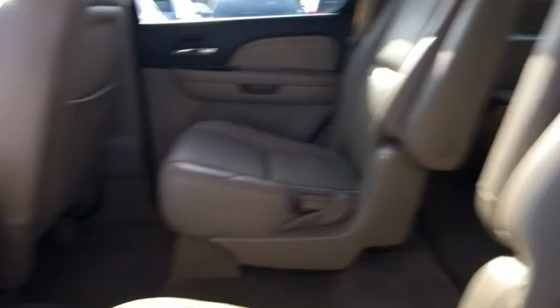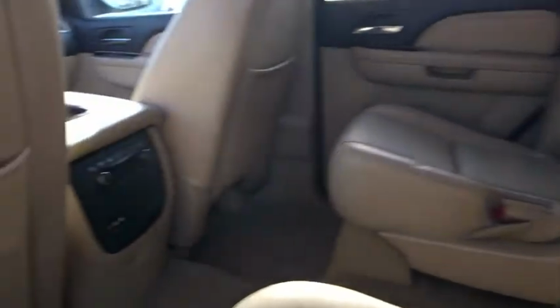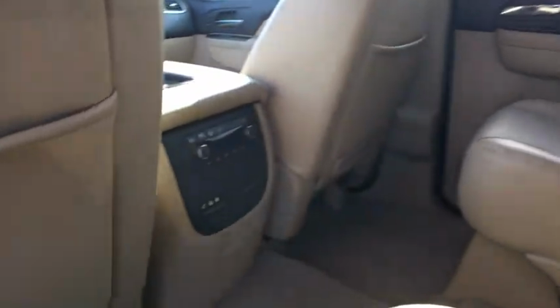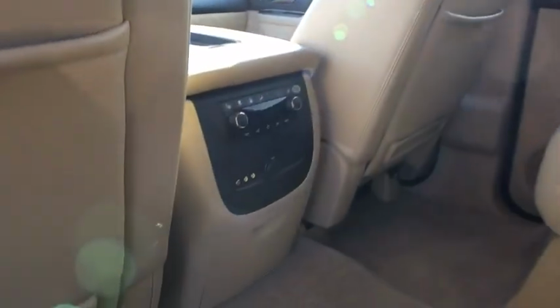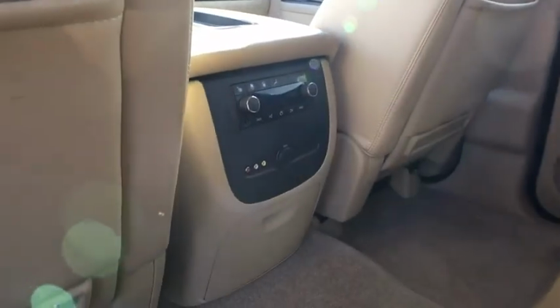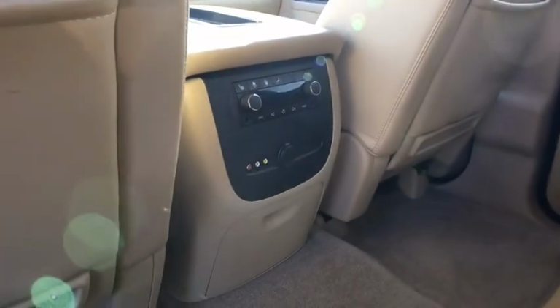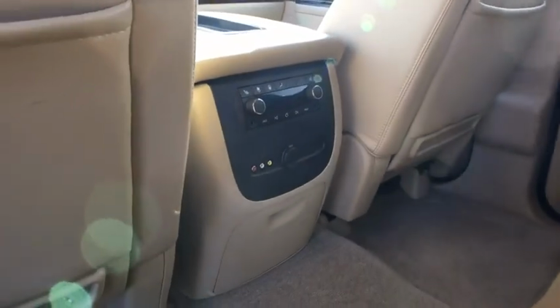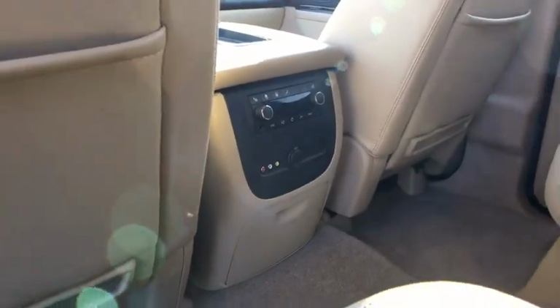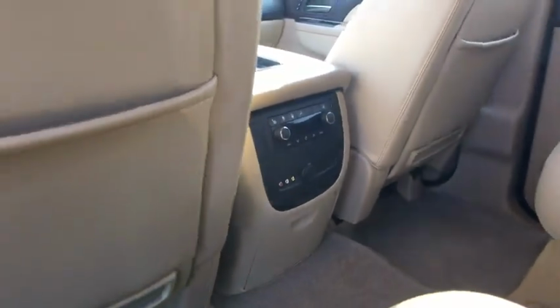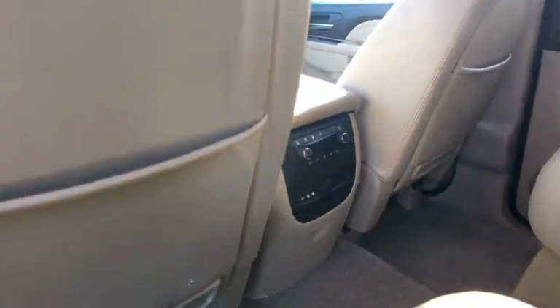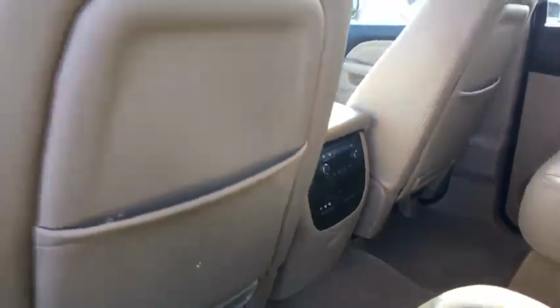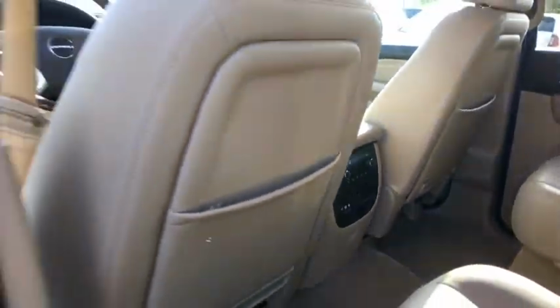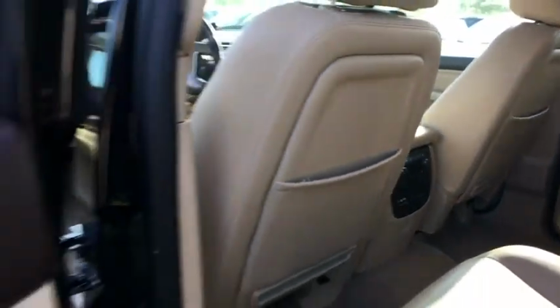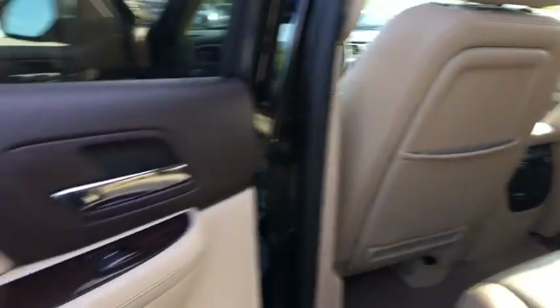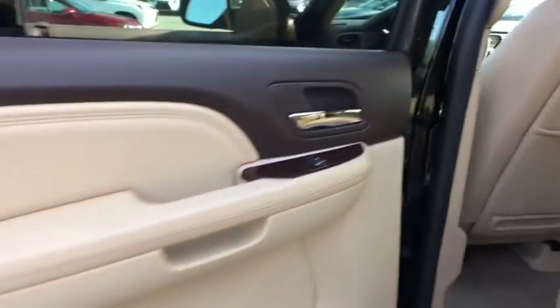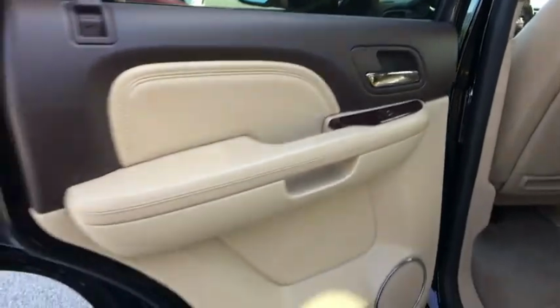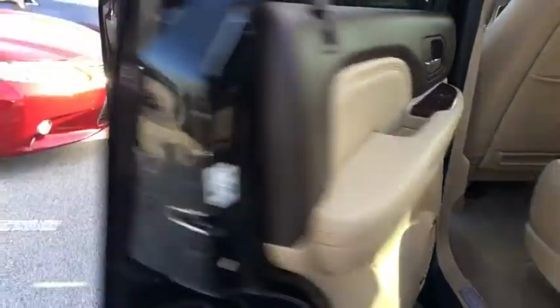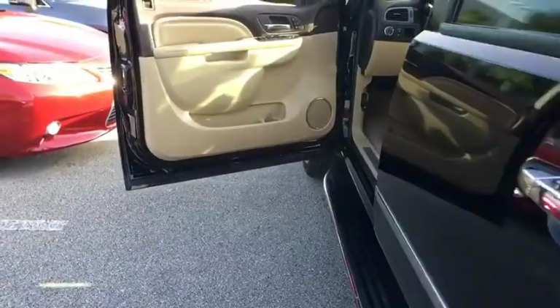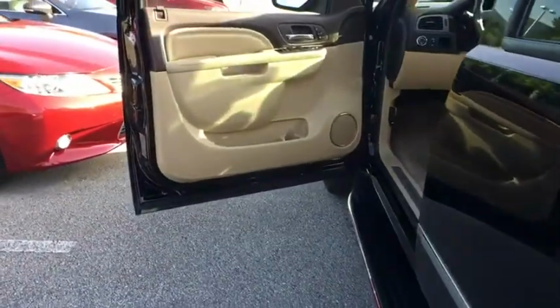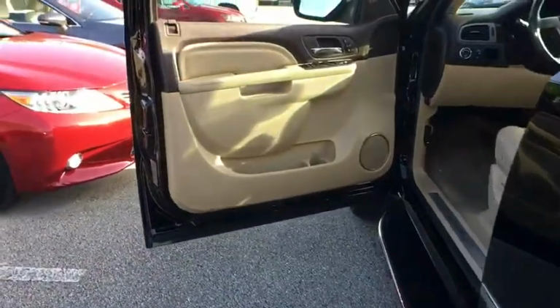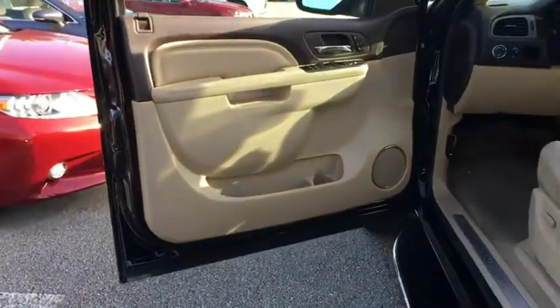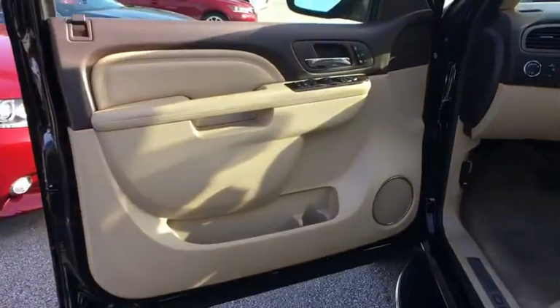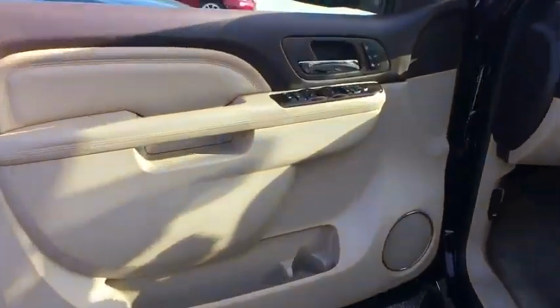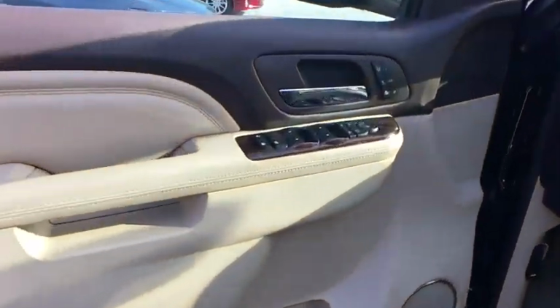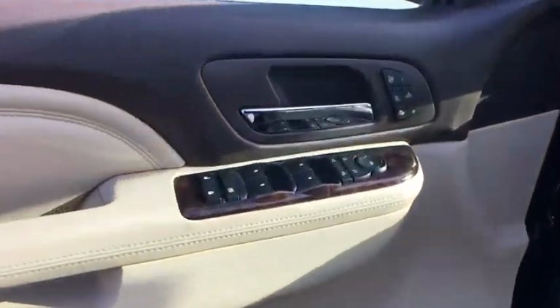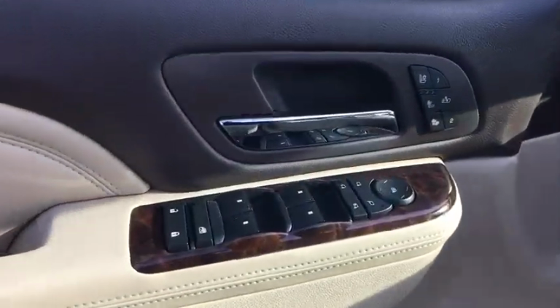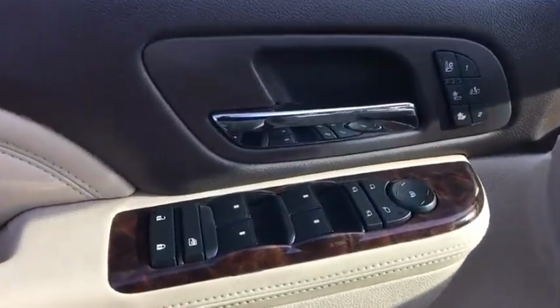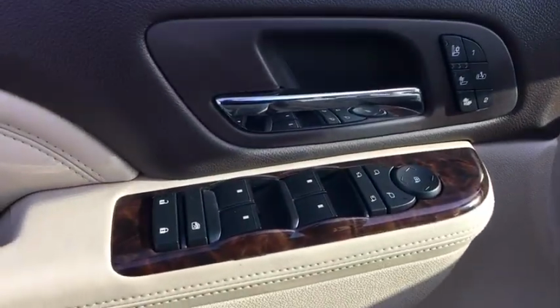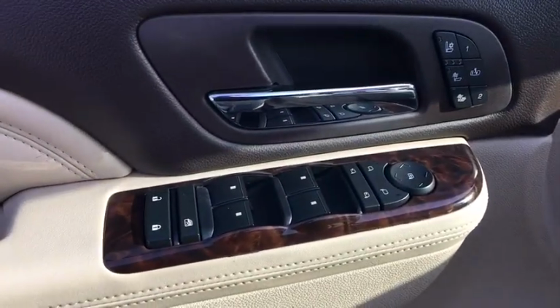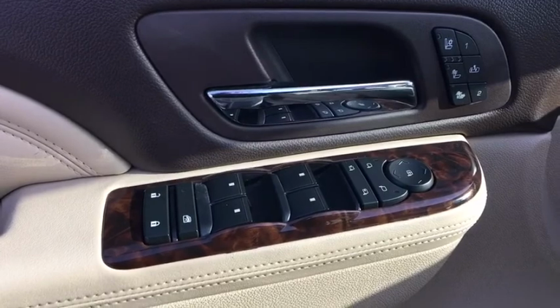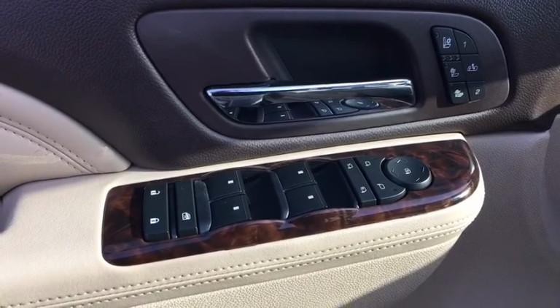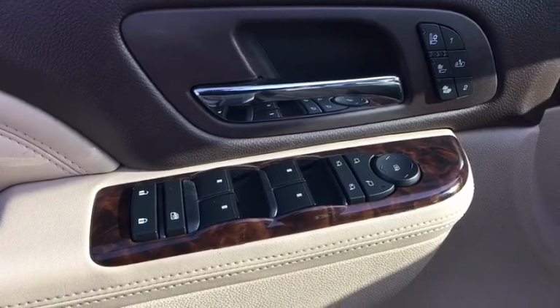Power liftgate, power passenger seat, leather-wrapped steering wheel, Bluetooth, power steering, adjustable steering wheel, four-wheel disc brakes, auto-dimming rear-view mirror, cruise control, floor mats.